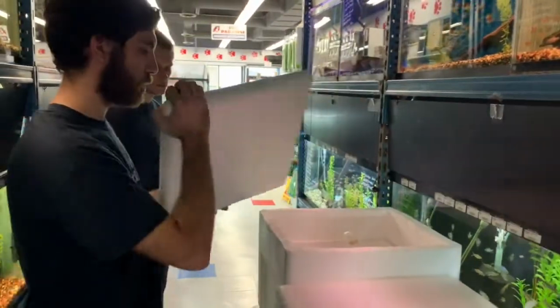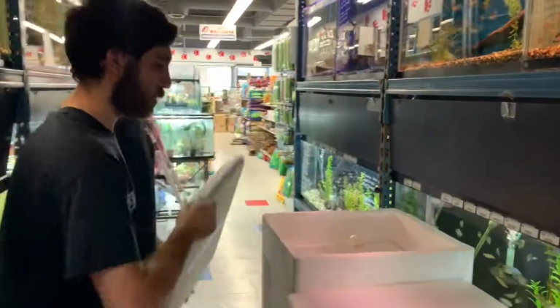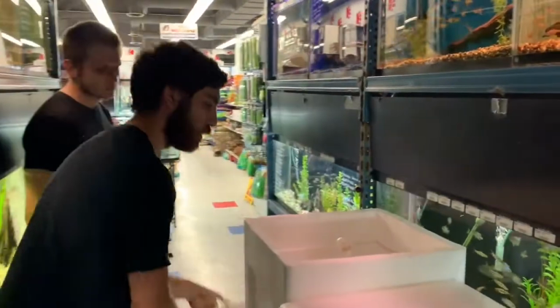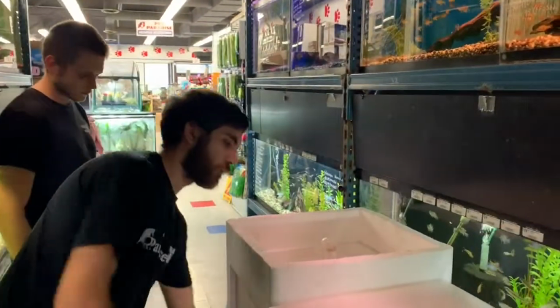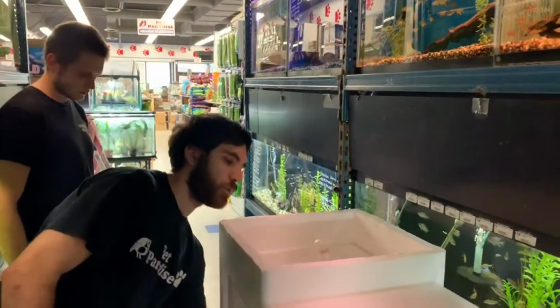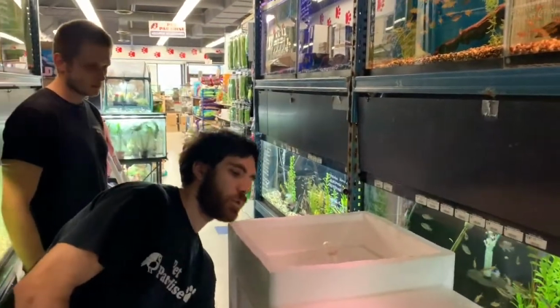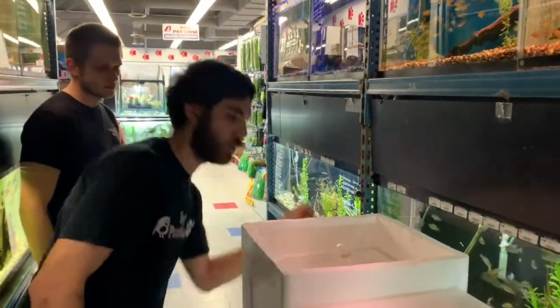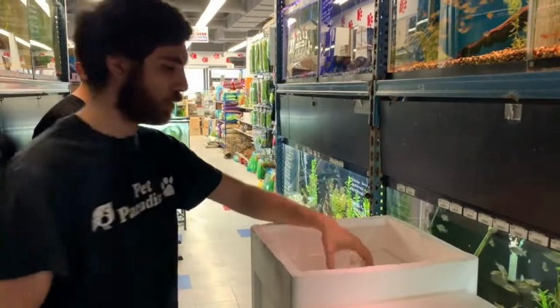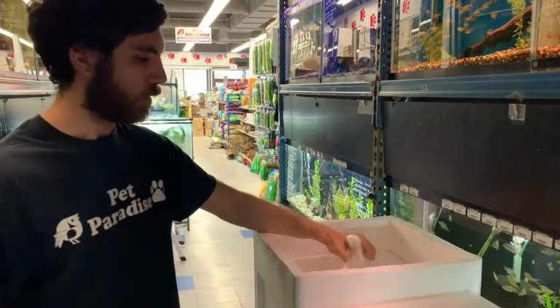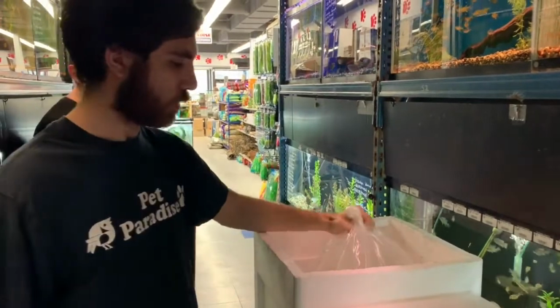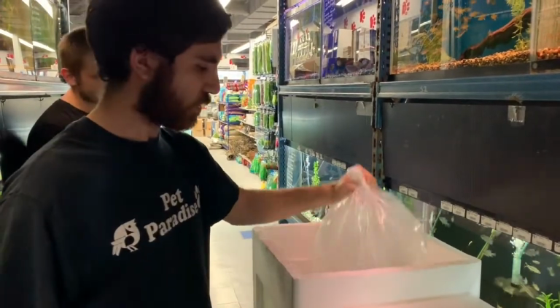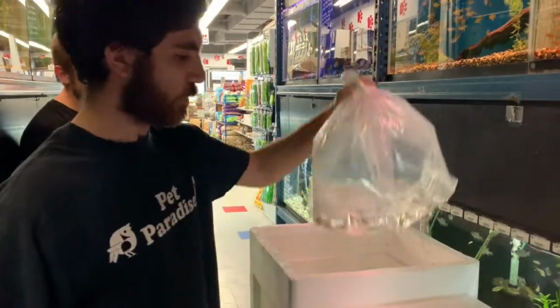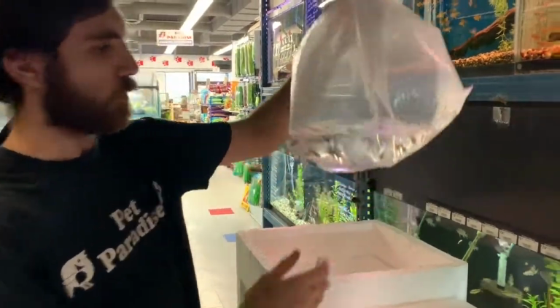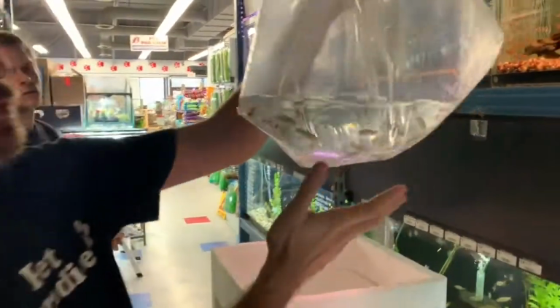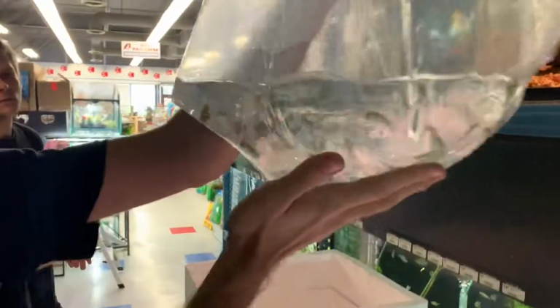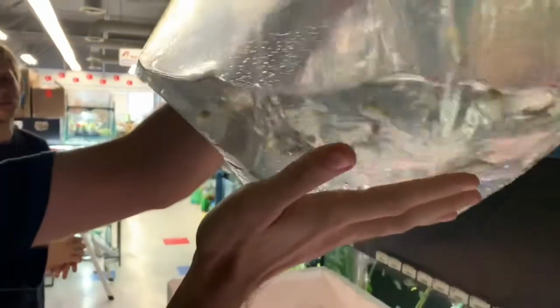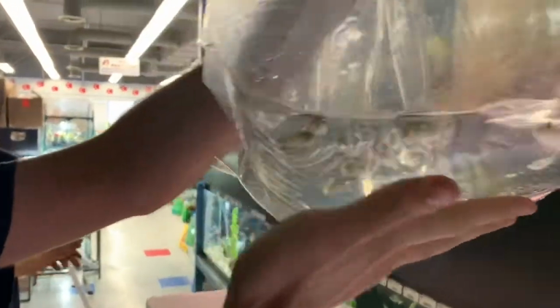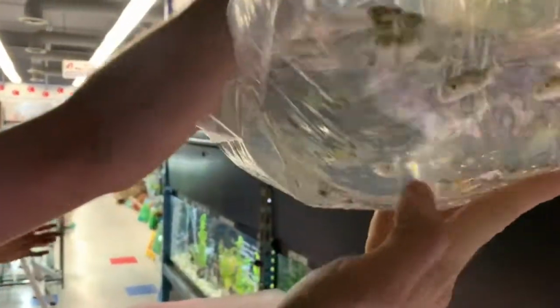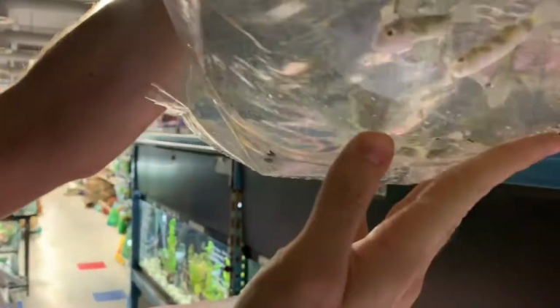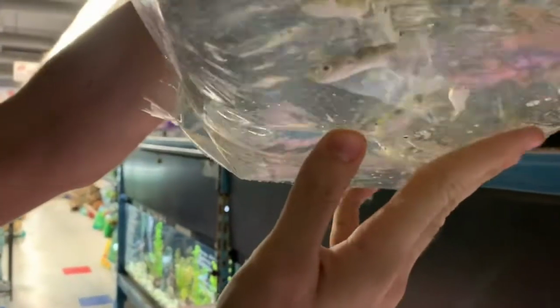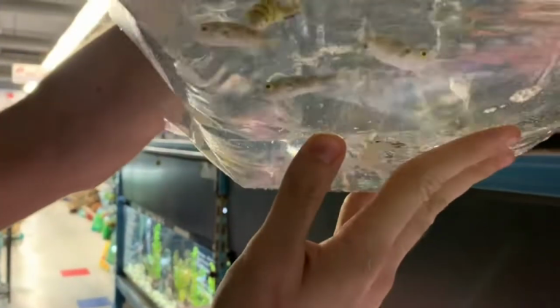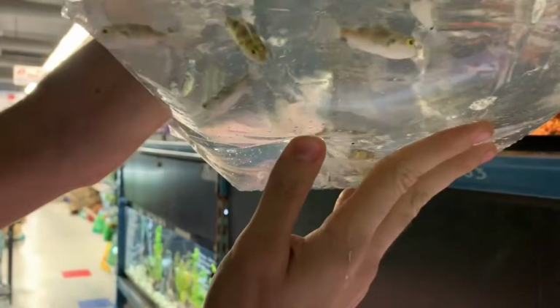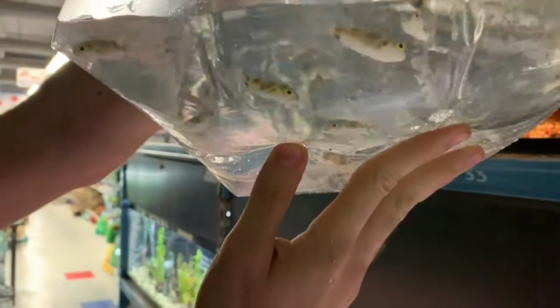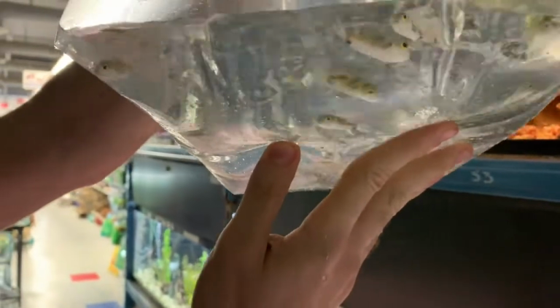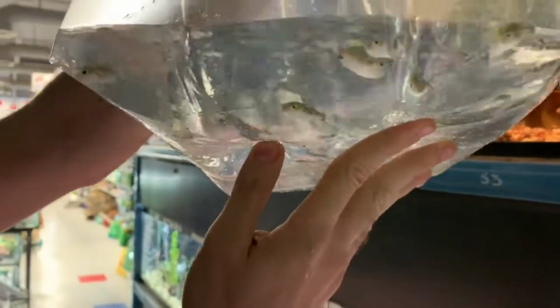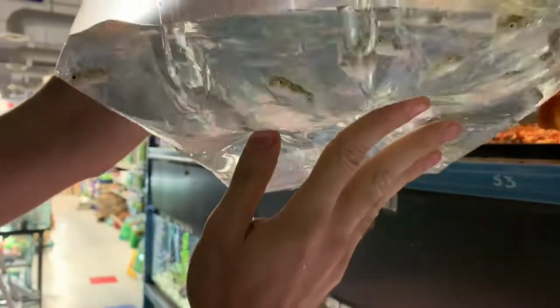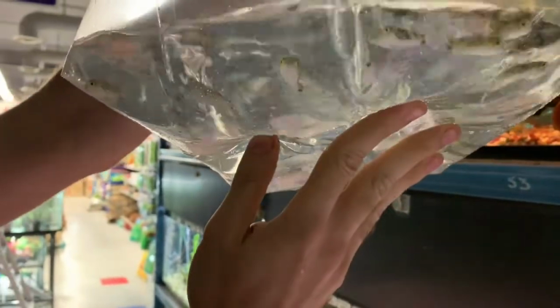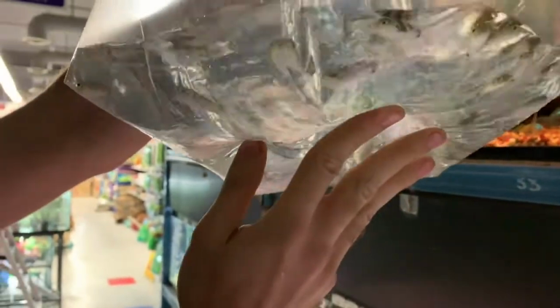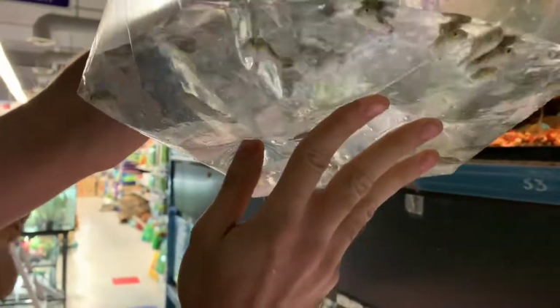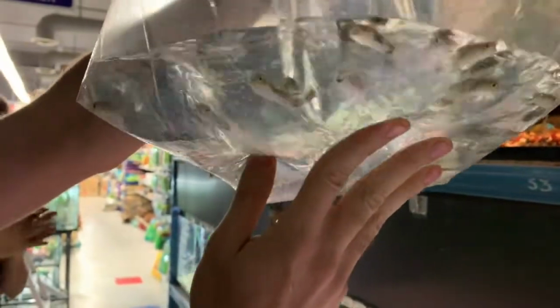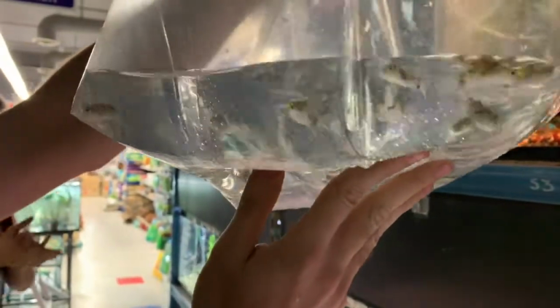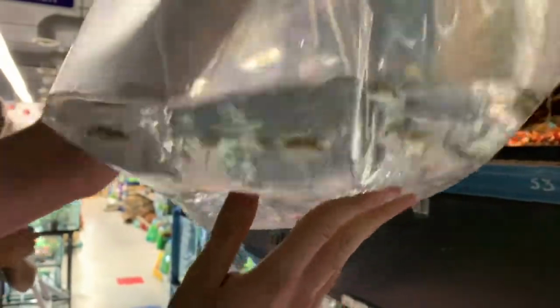The first one here are some Amazon puffers — a small, medium-sized freshwater puffer that'll eventually need to go into brackish water.